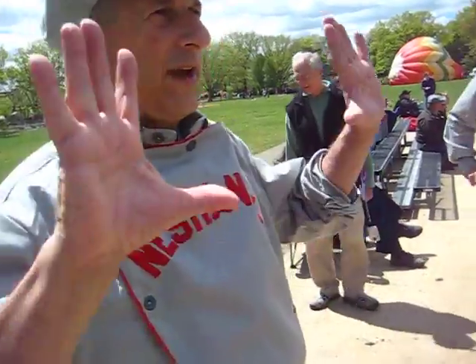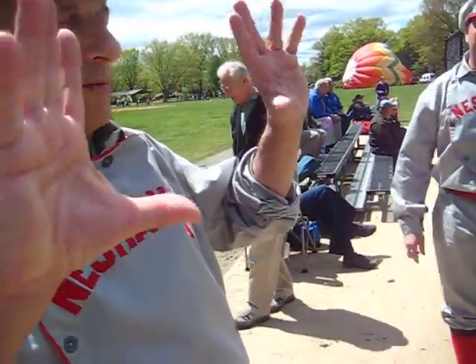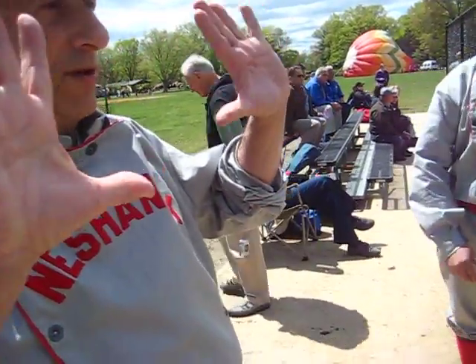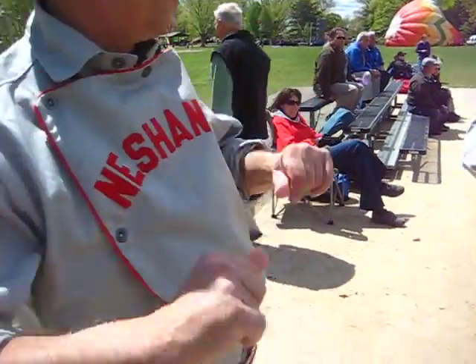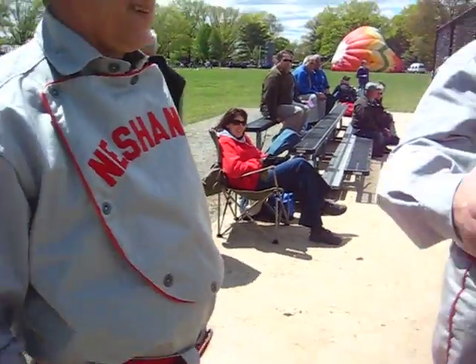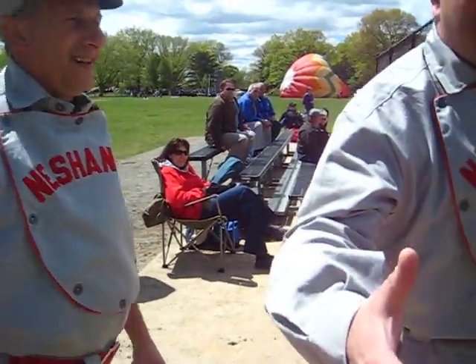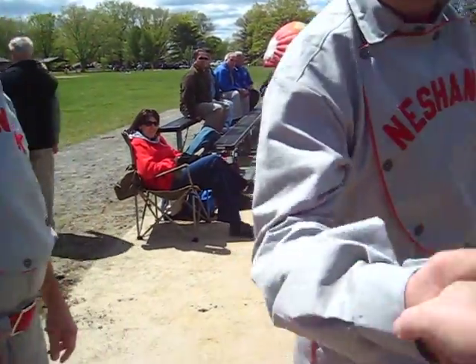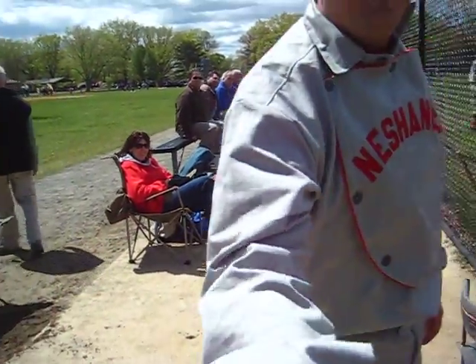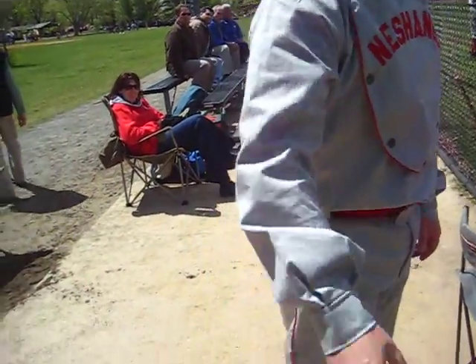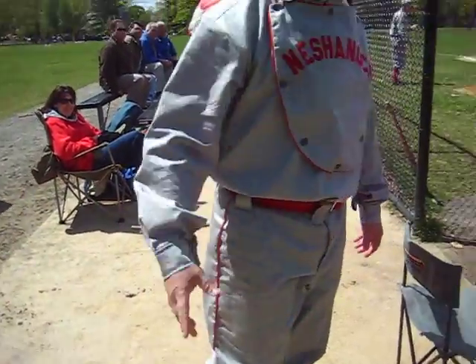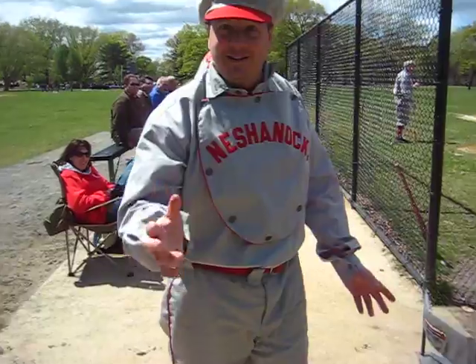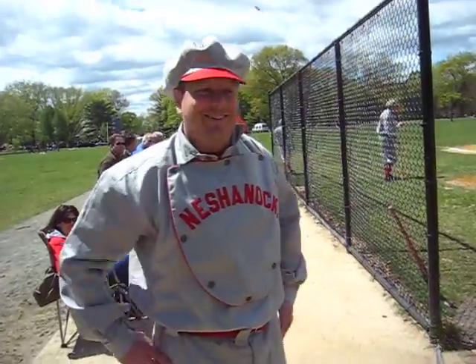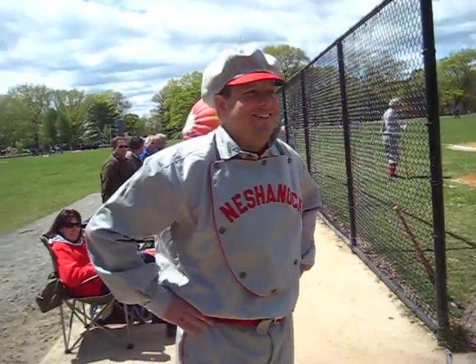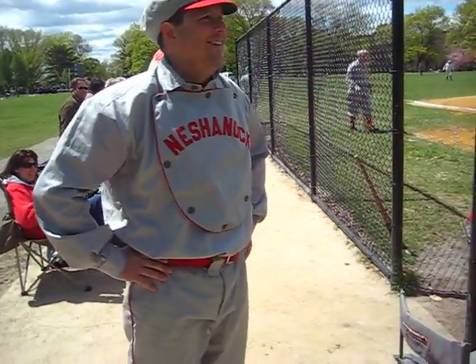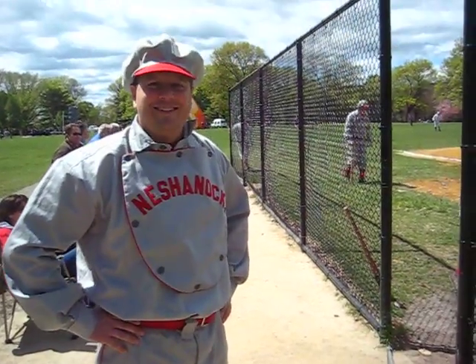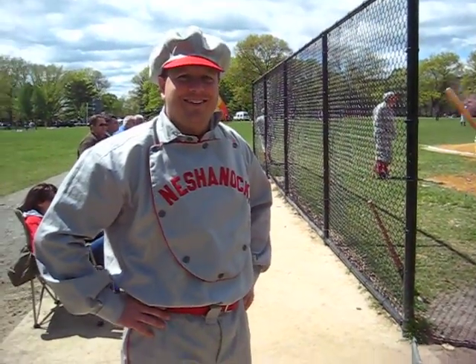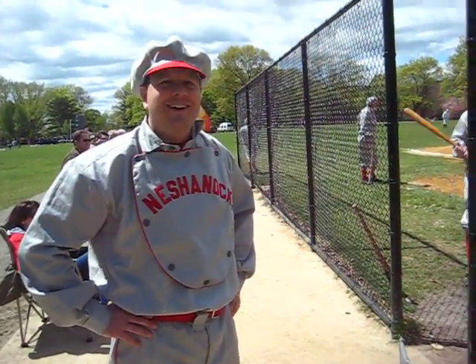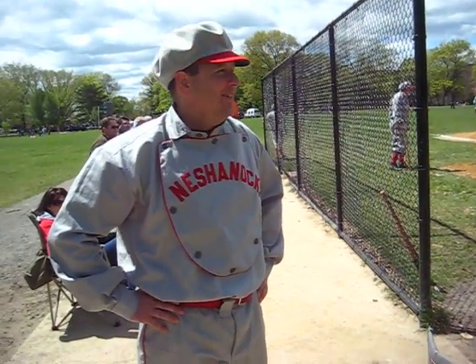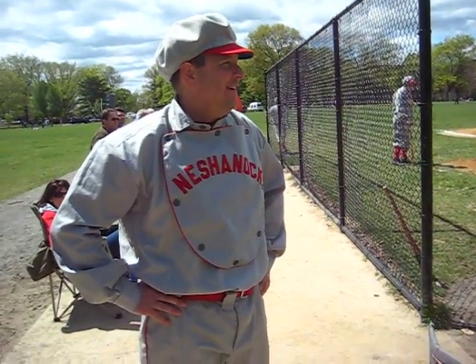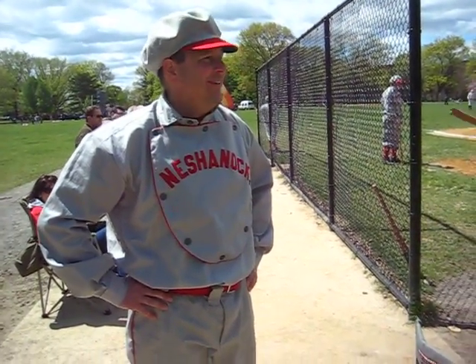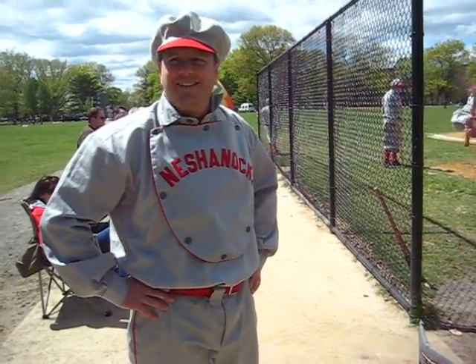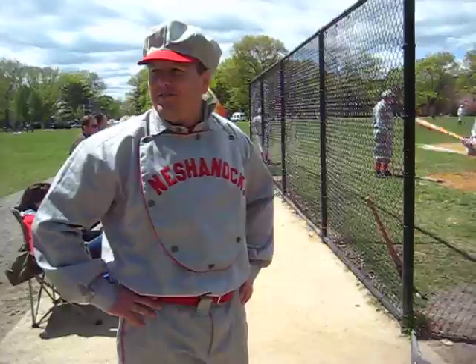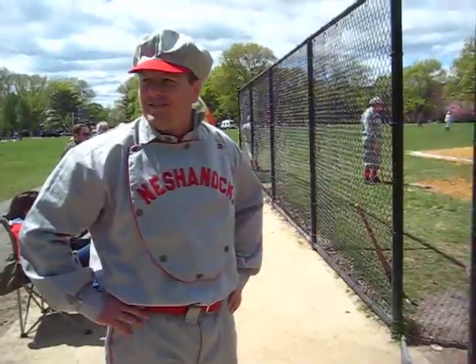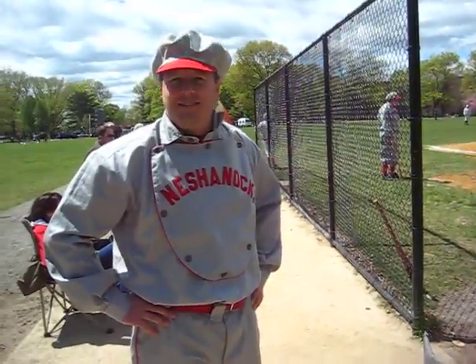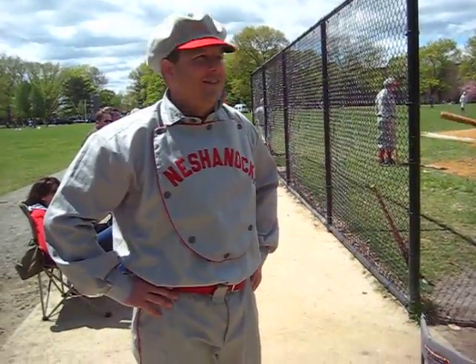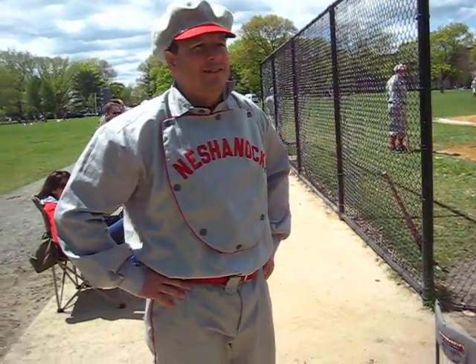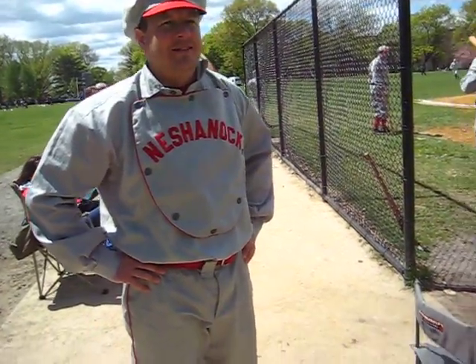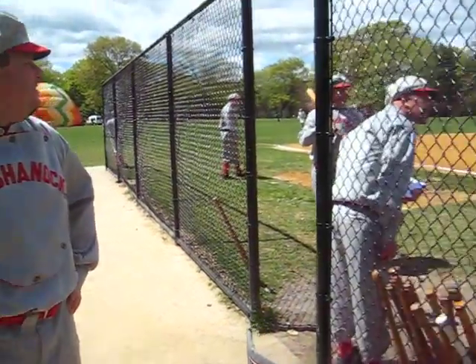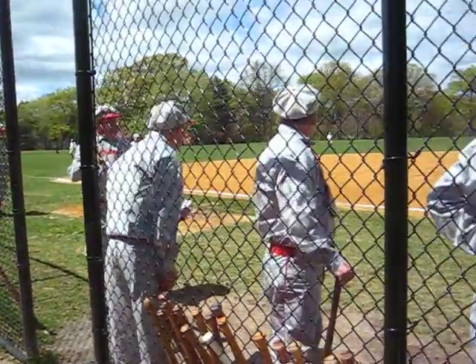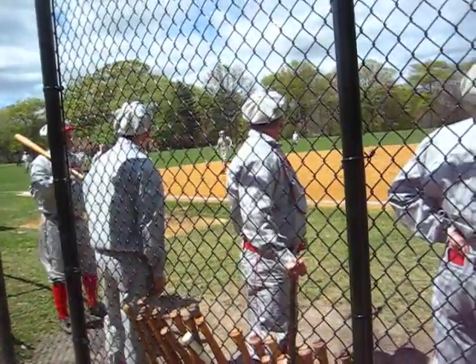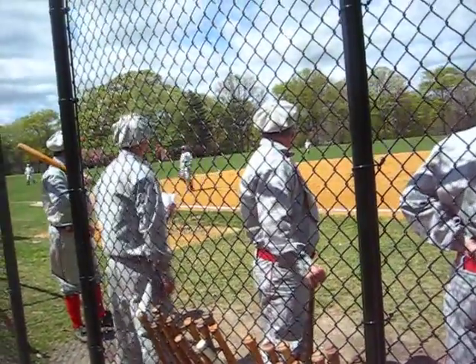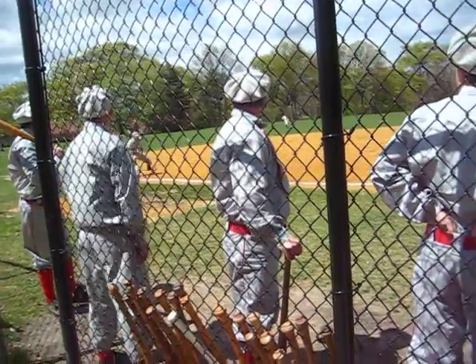Hey Dave, Tim Rutkin. I didn't know you were into this. What do you call this? Vintage baseball, 1864. Tim's a bit of a historian — he can tell you a lot.